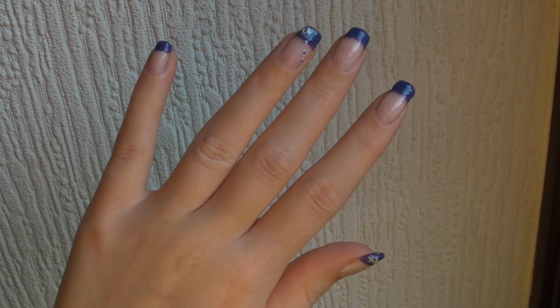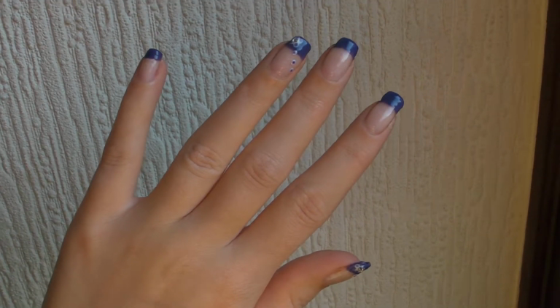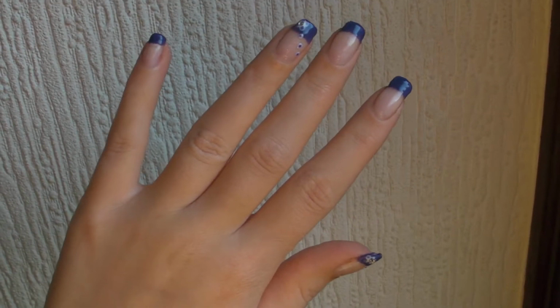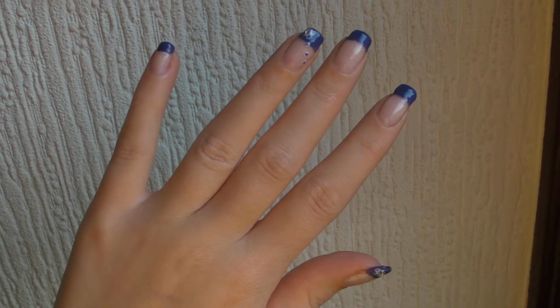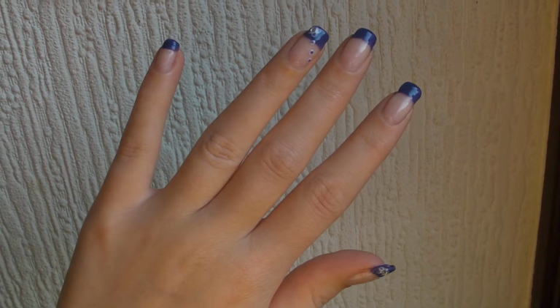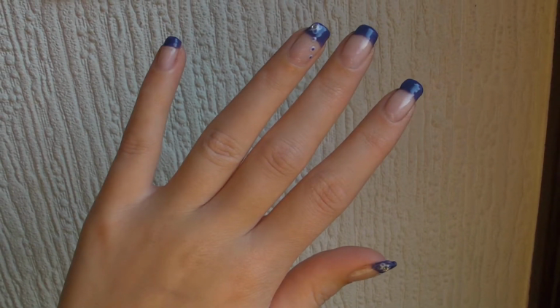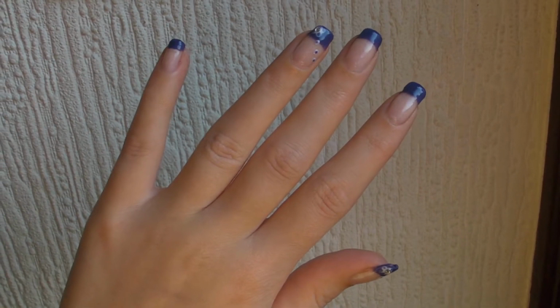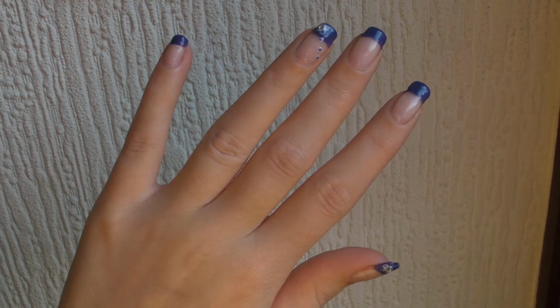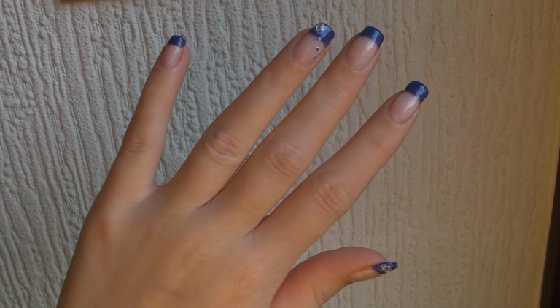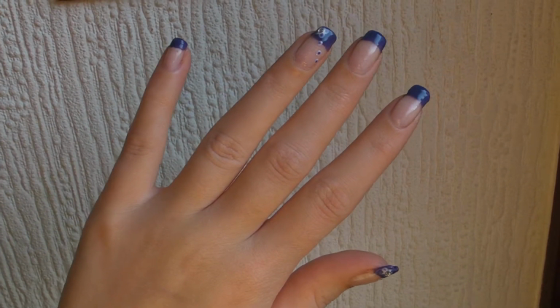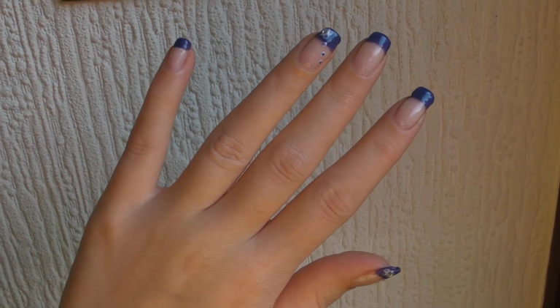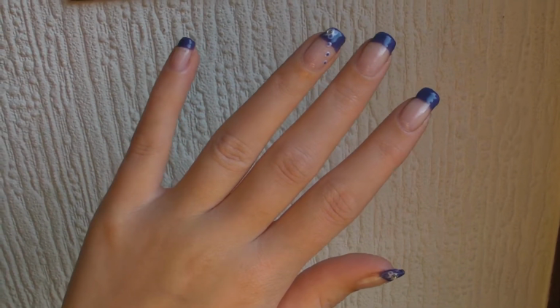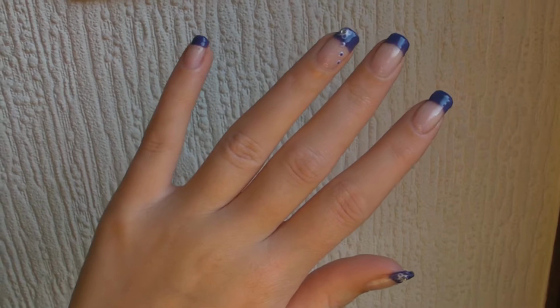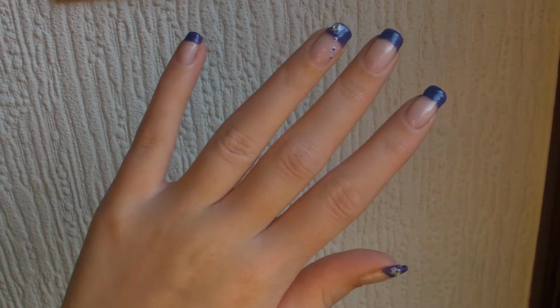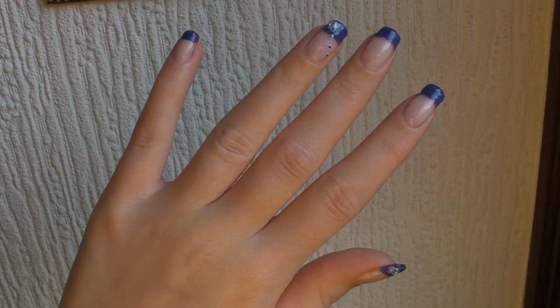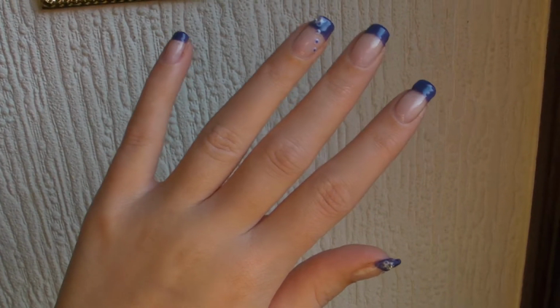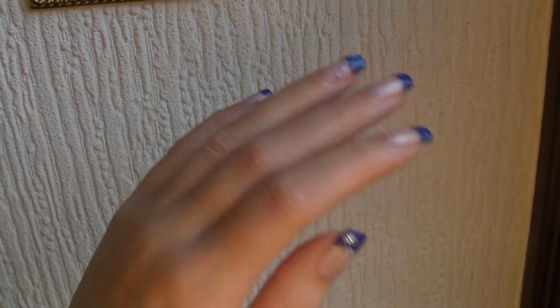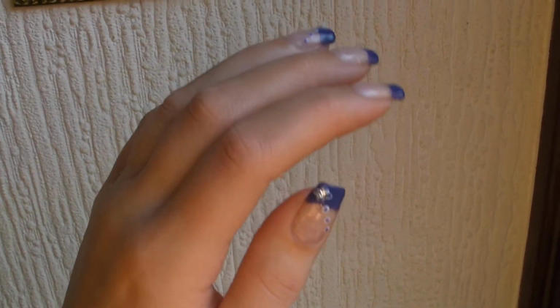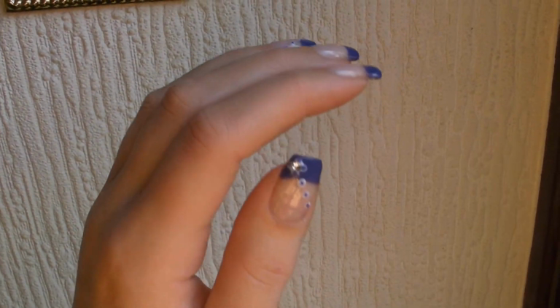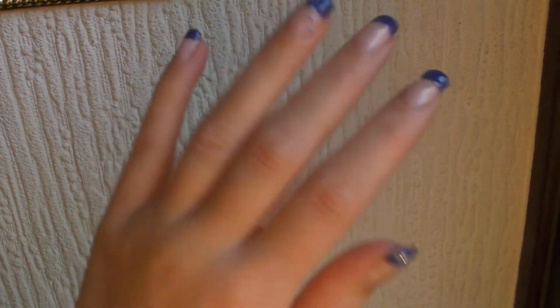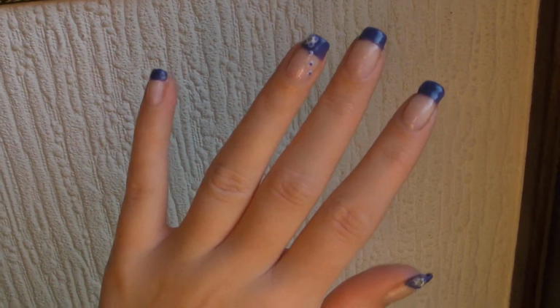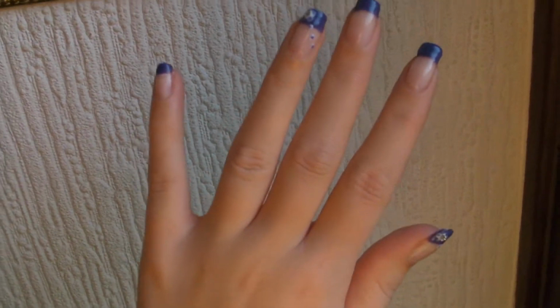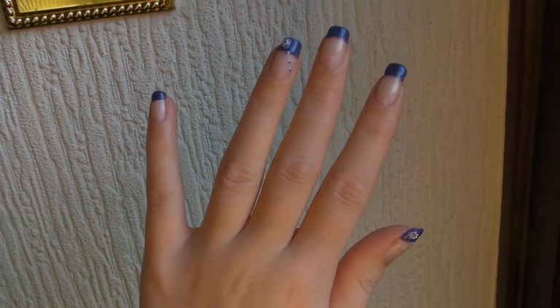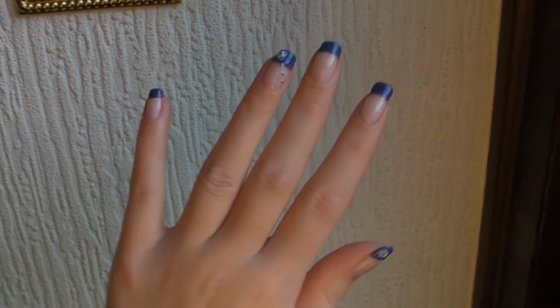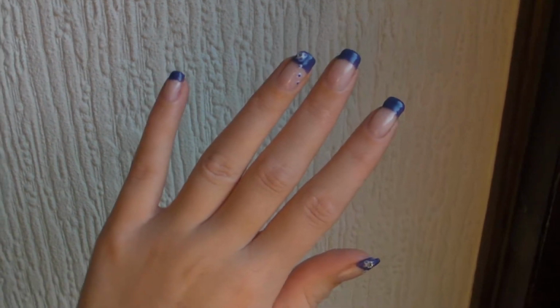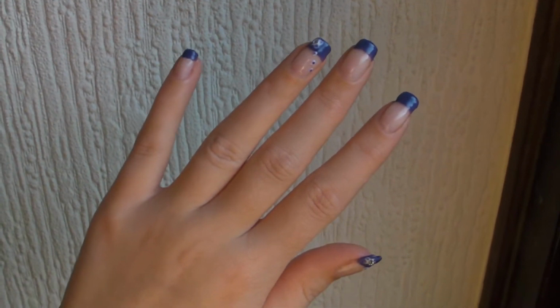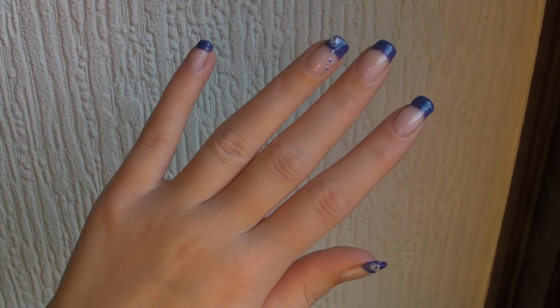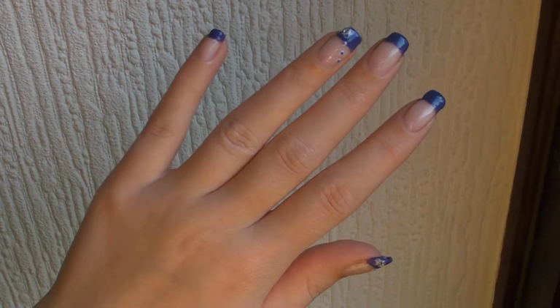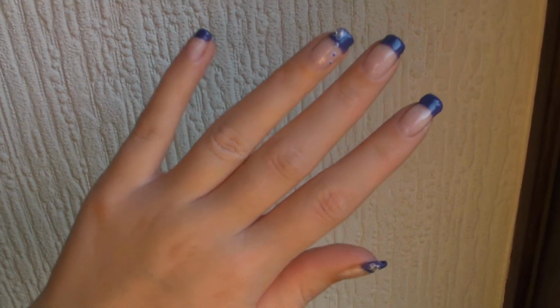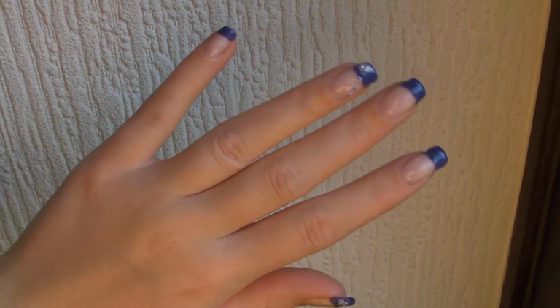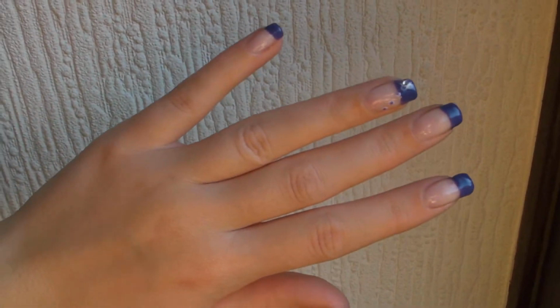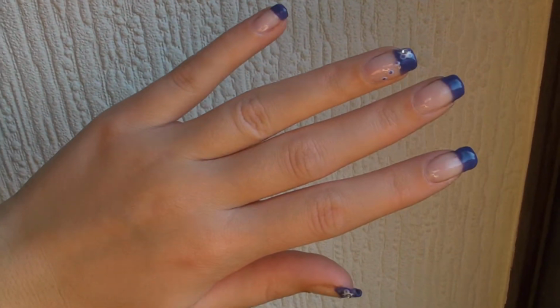Hi everyone, this is just a quick video on a simple biosculpture gel nail art design. I'm going to start doing videos with step-by-step guides of me actually doing it, instead of the quick videos.